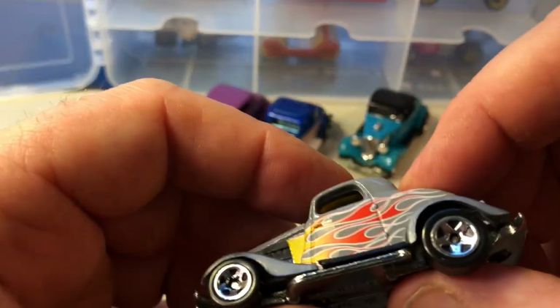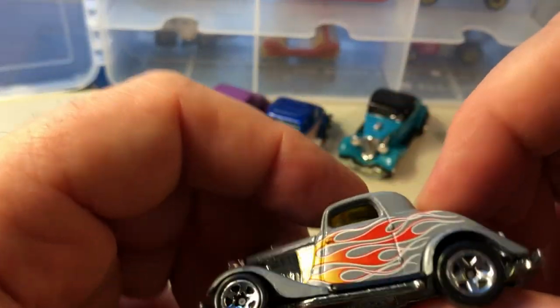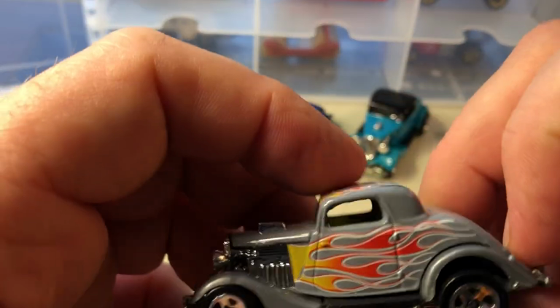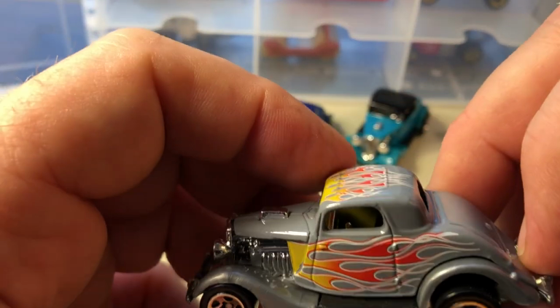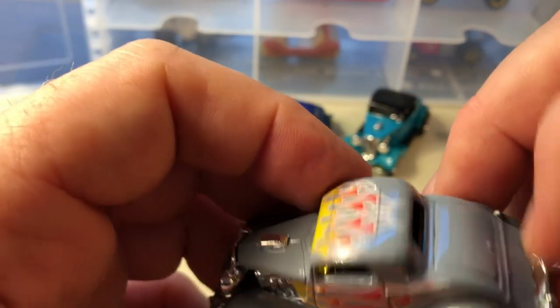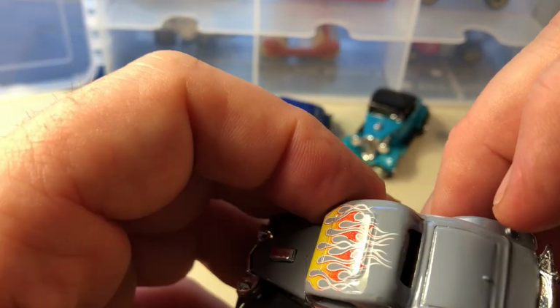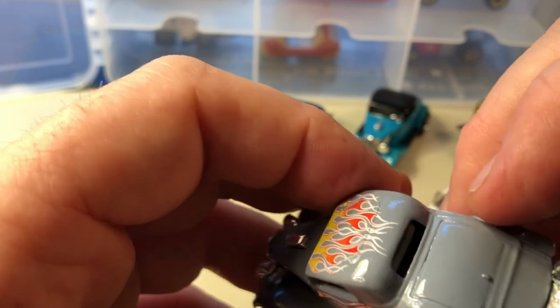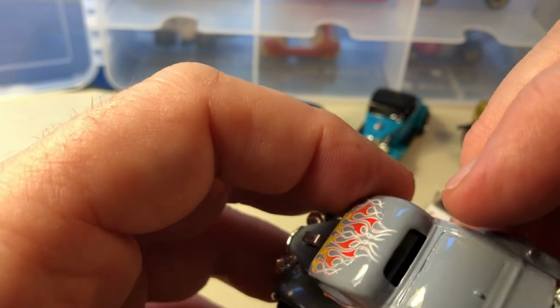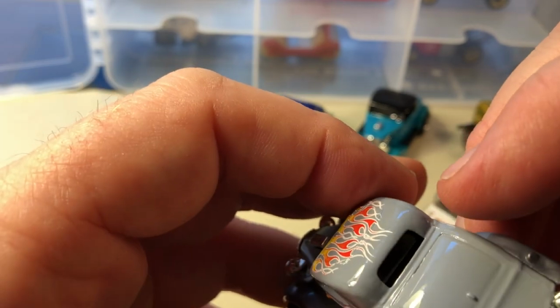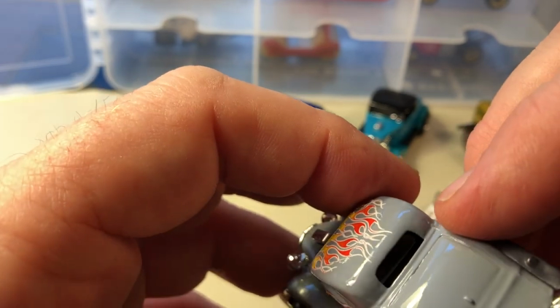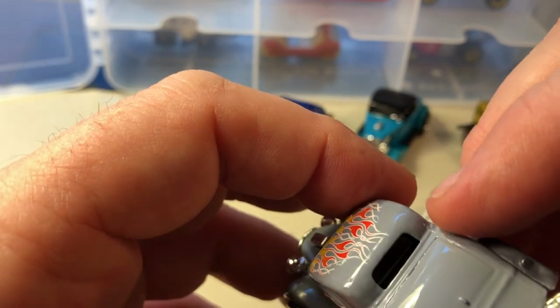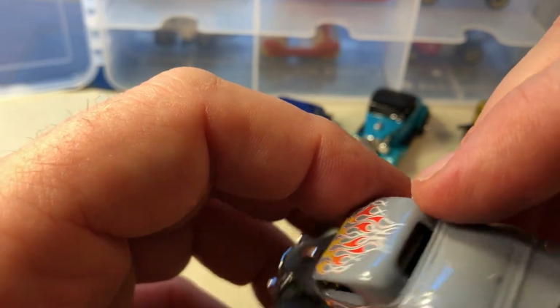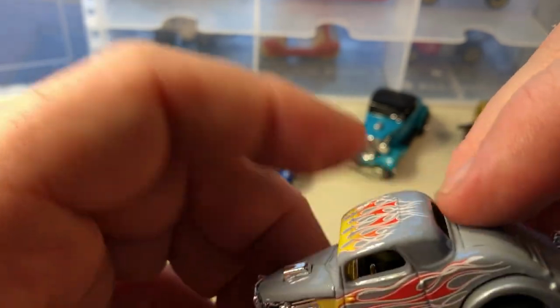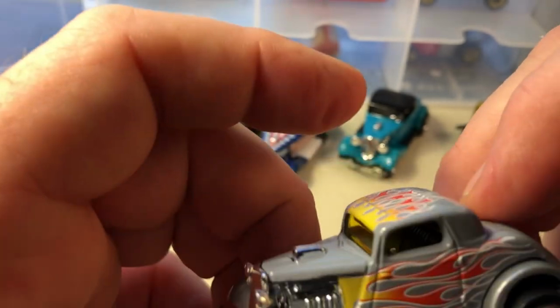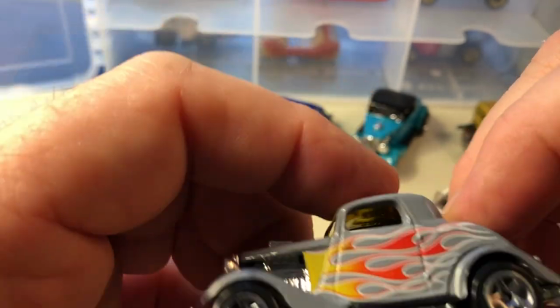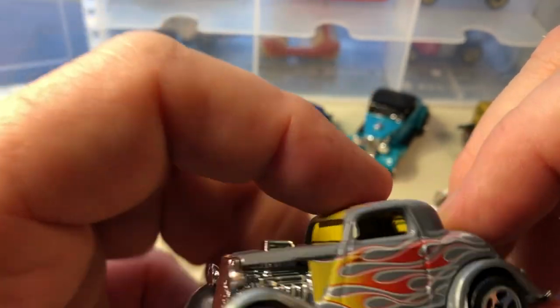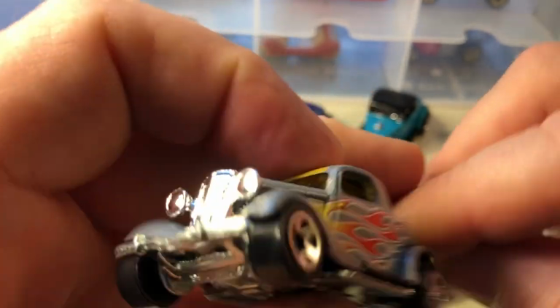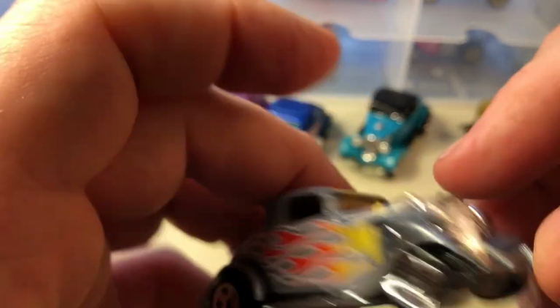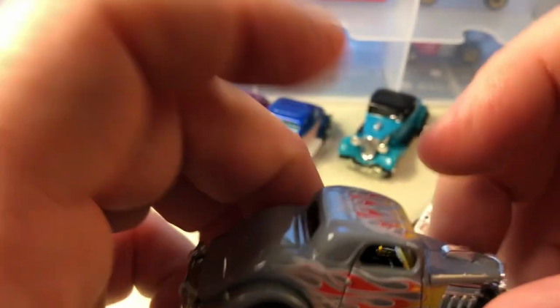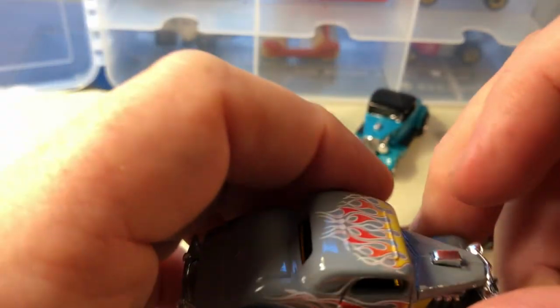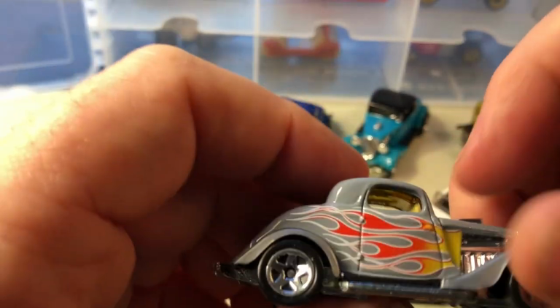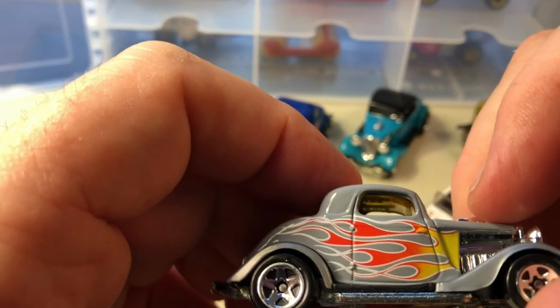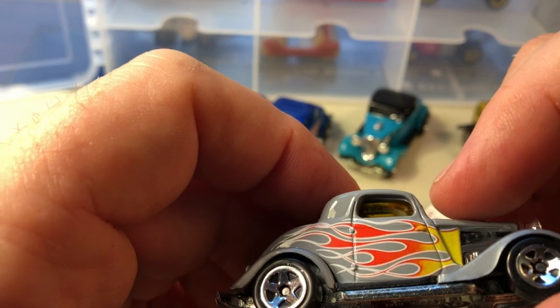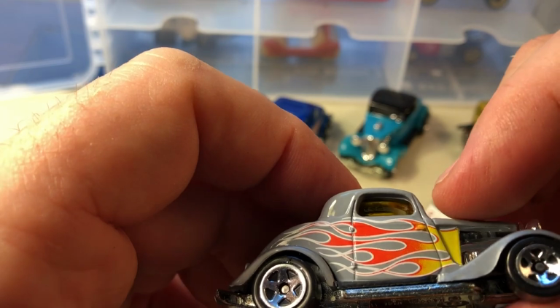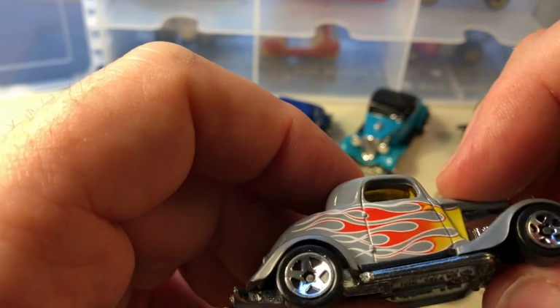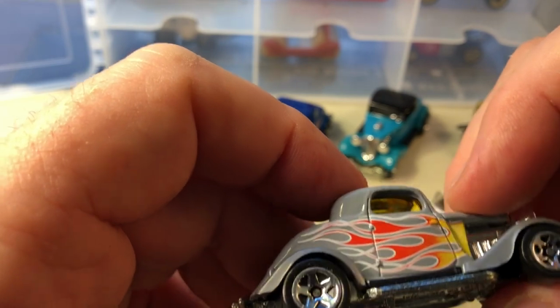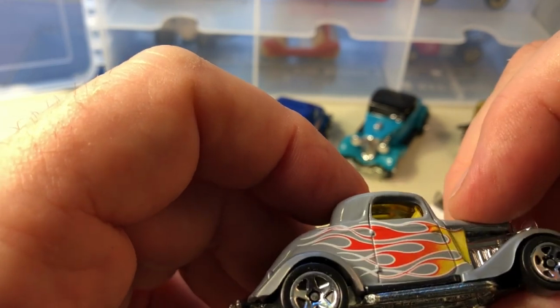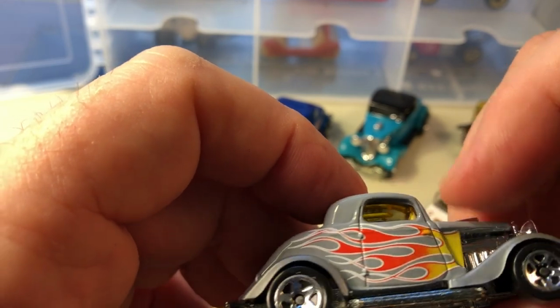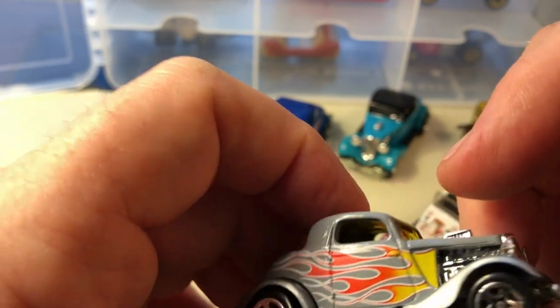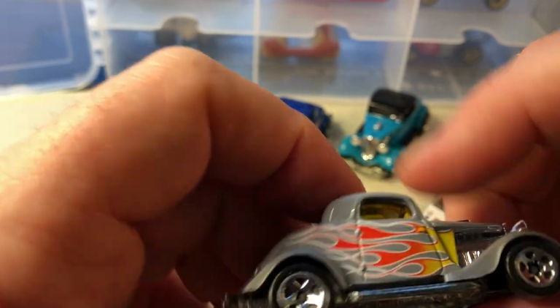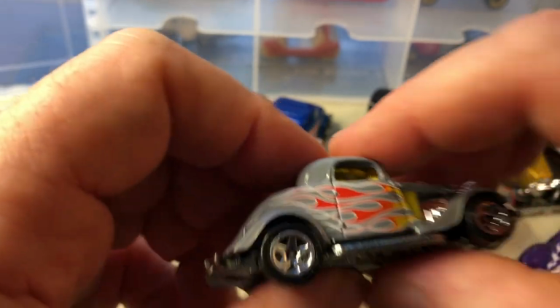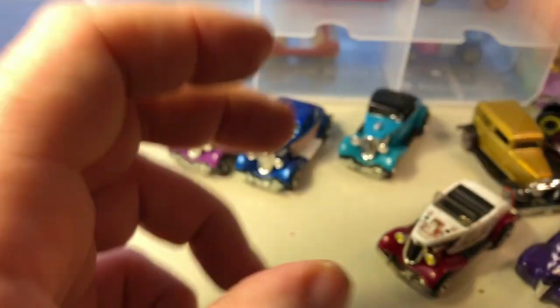Here's another one, sort of a teal gray with flames and five spokes.